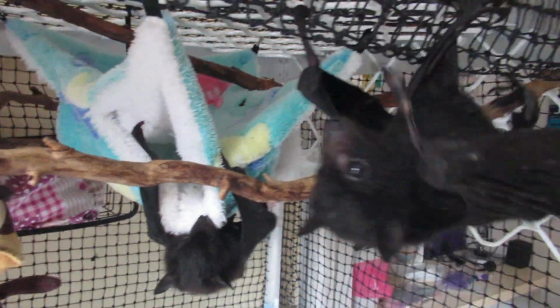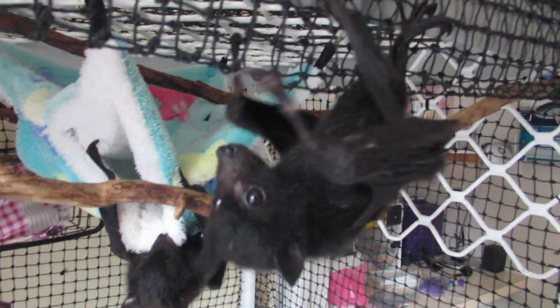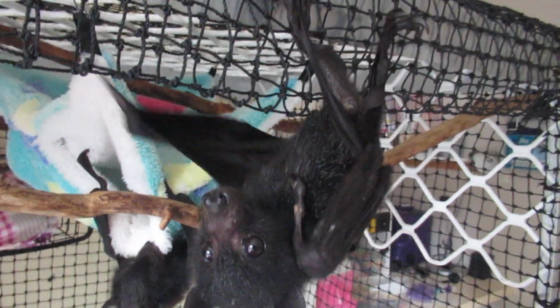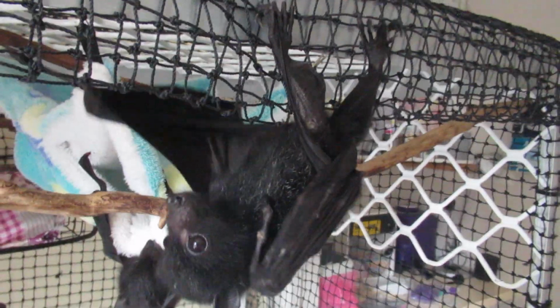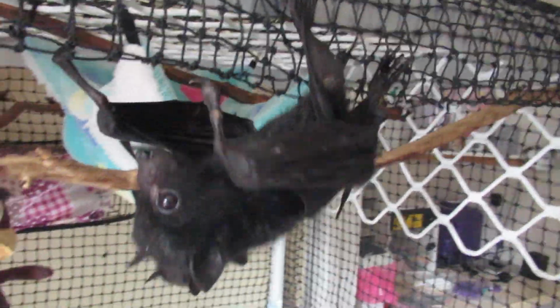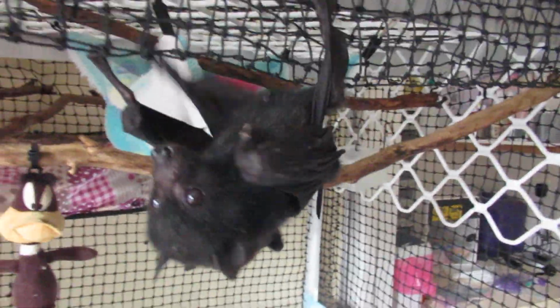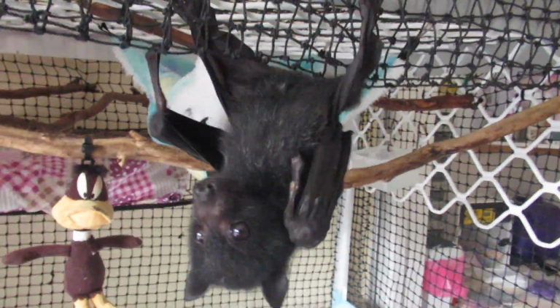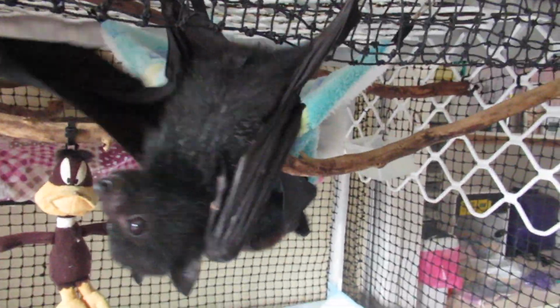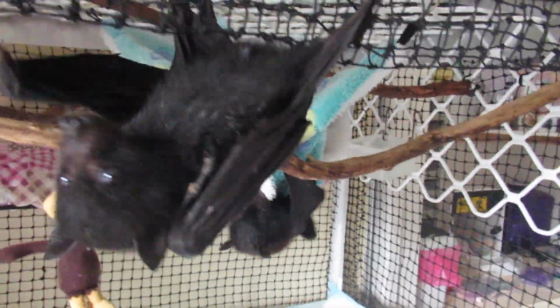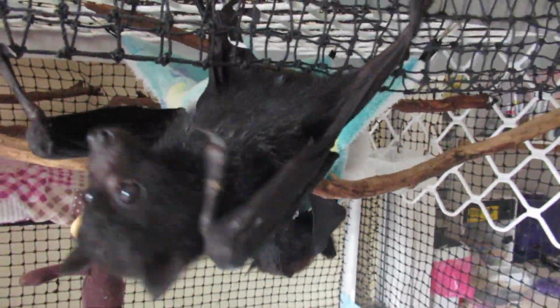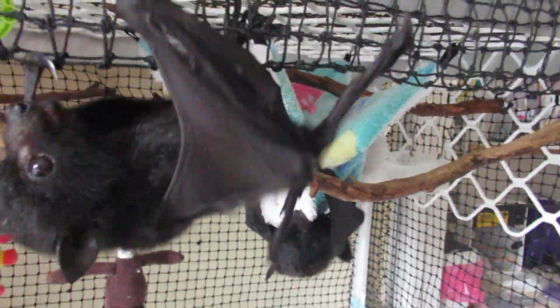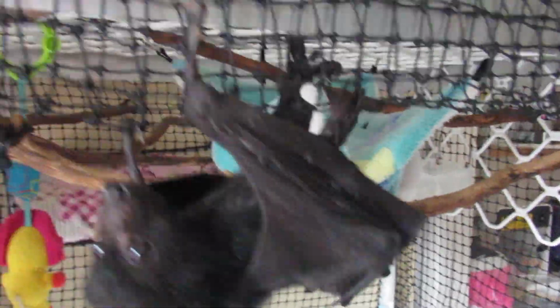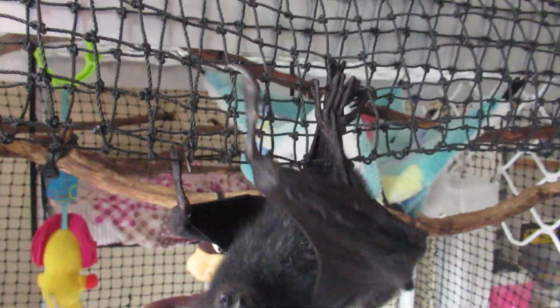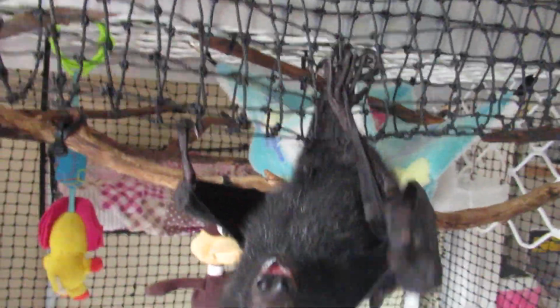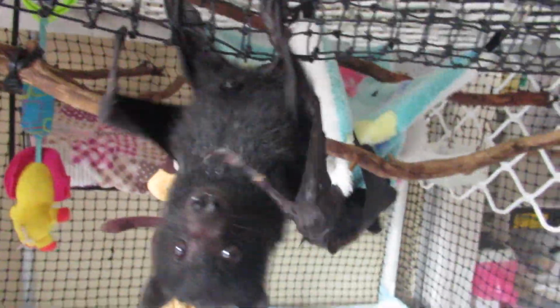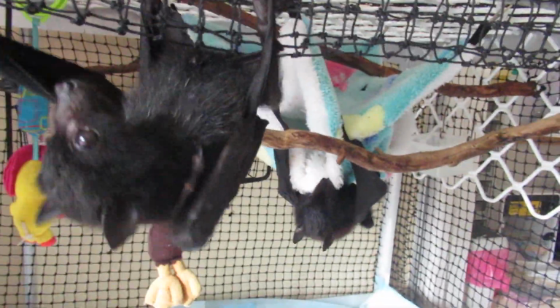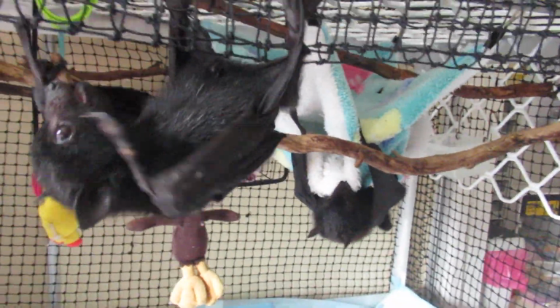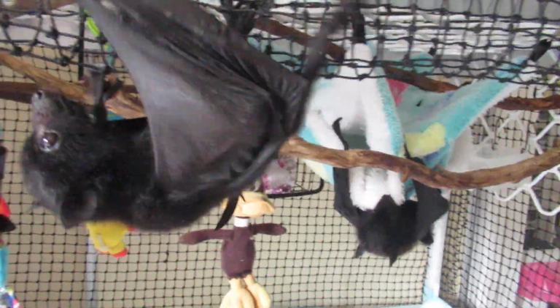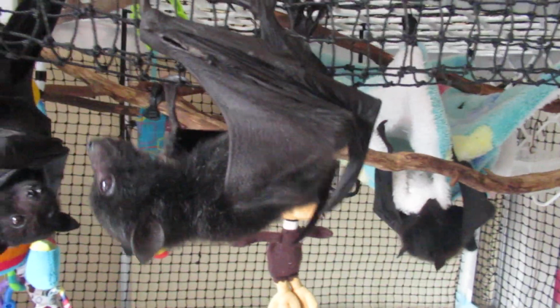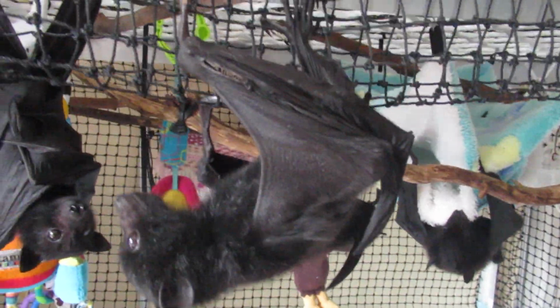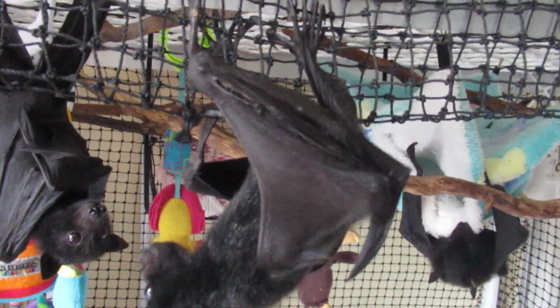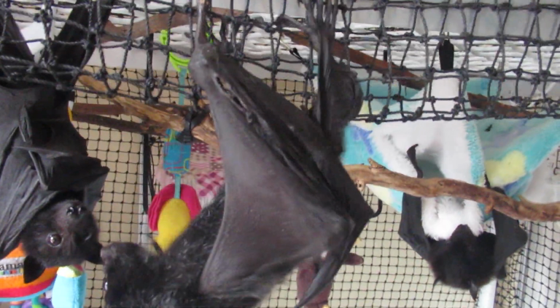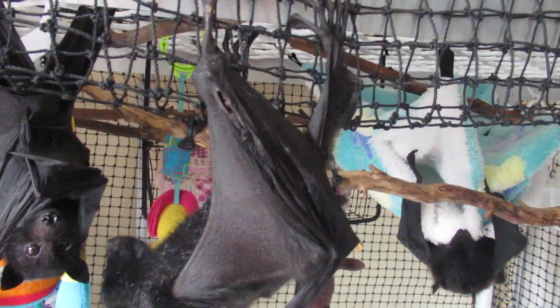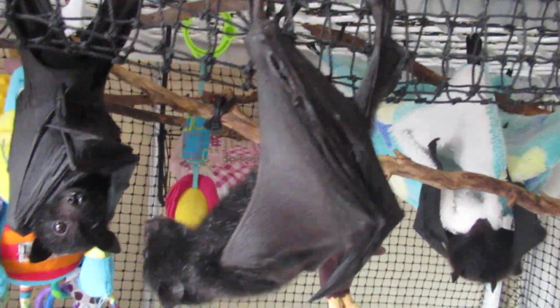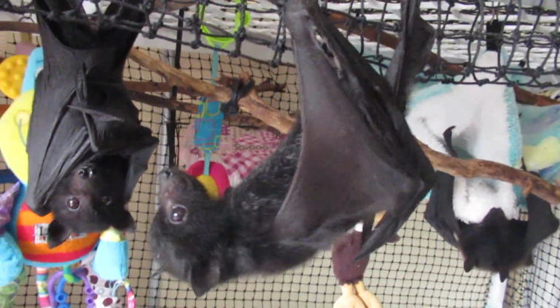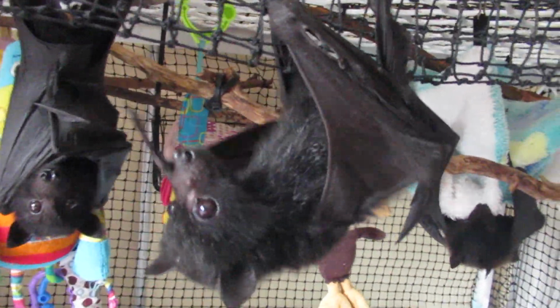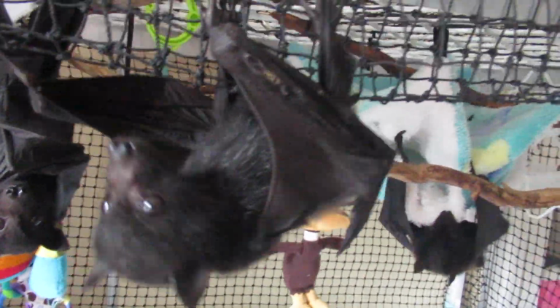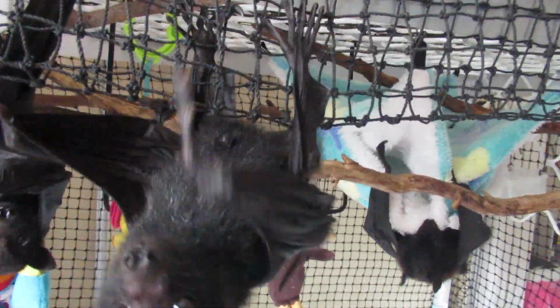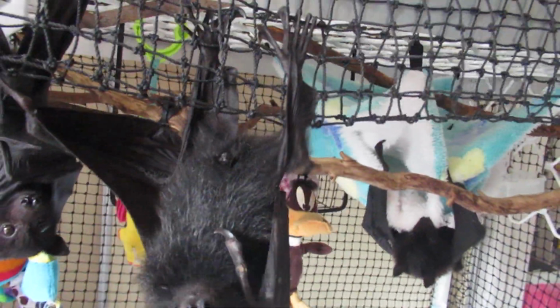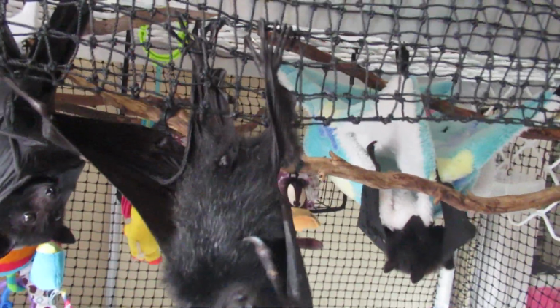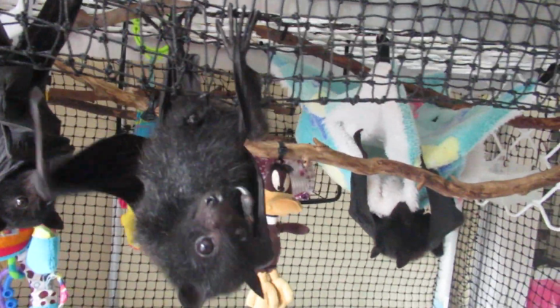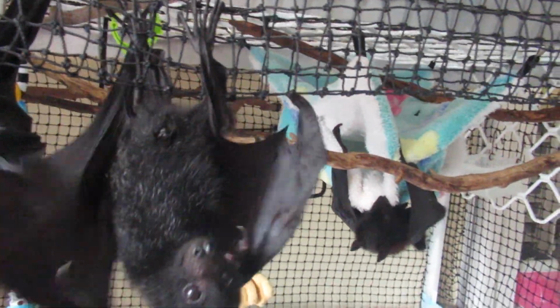This is Stormy. Stormy is the one that has a very badly damaged thumb. Thanks to Dr. E who fixed it up for her. She's doing really well.